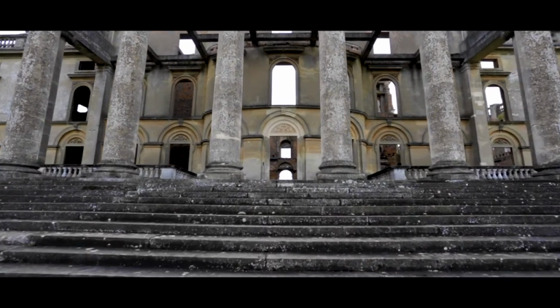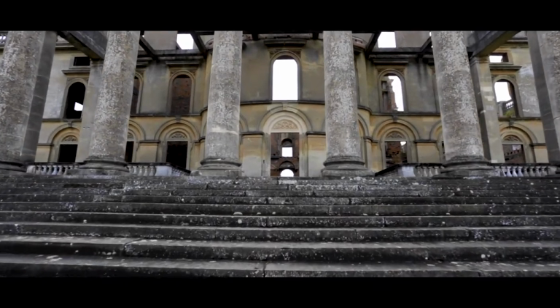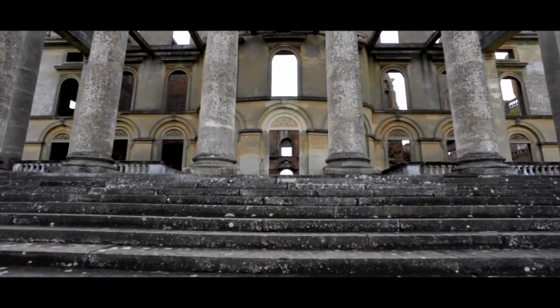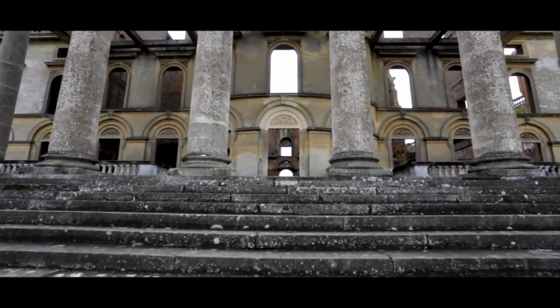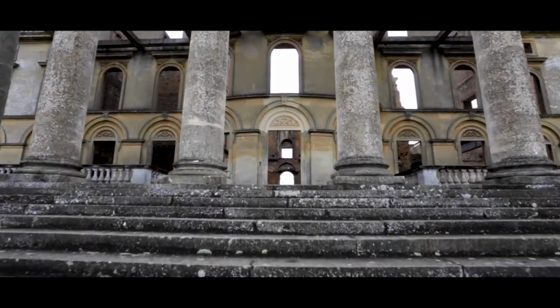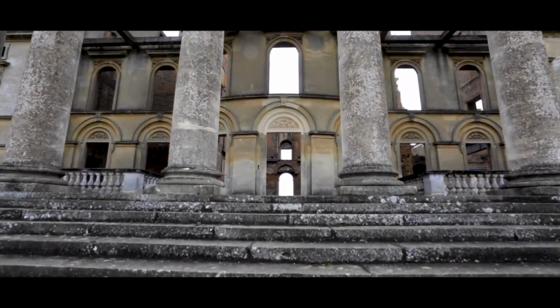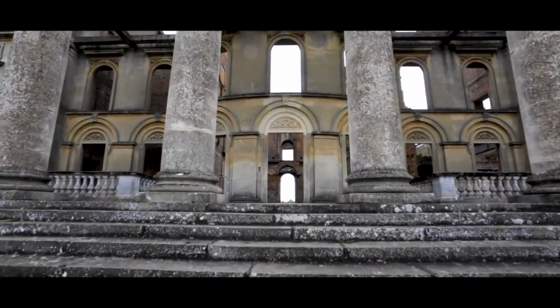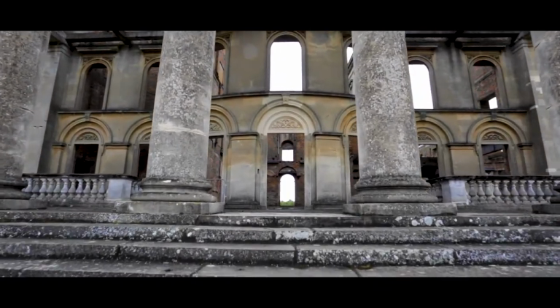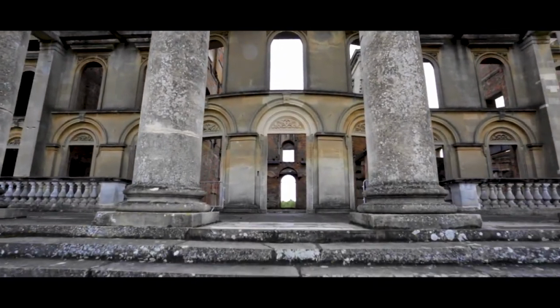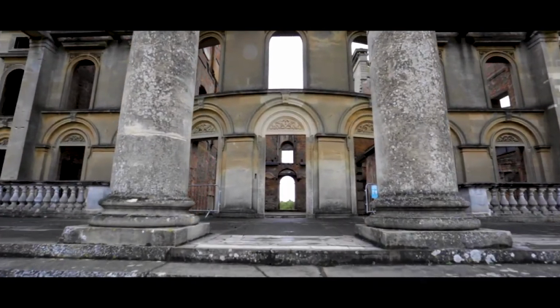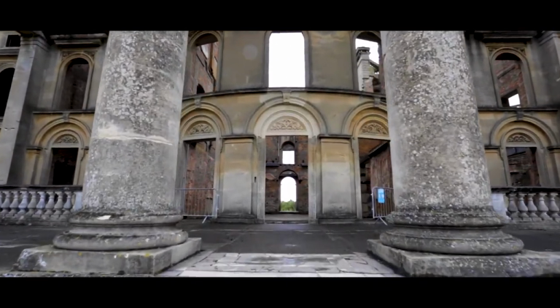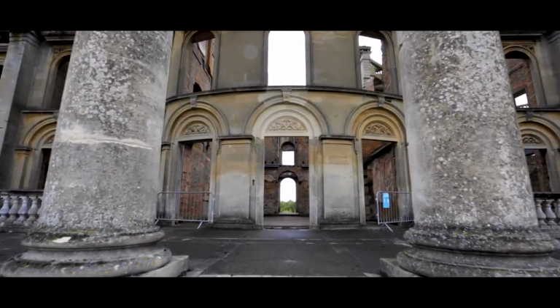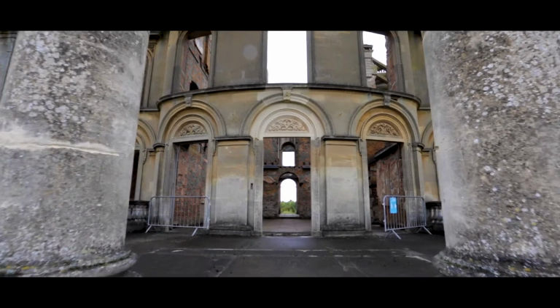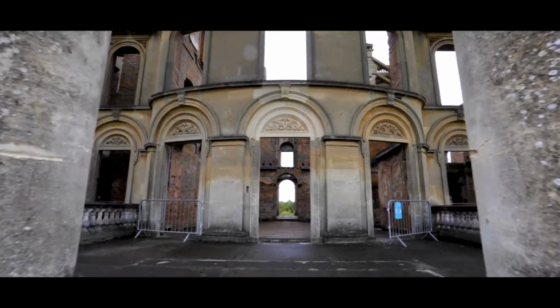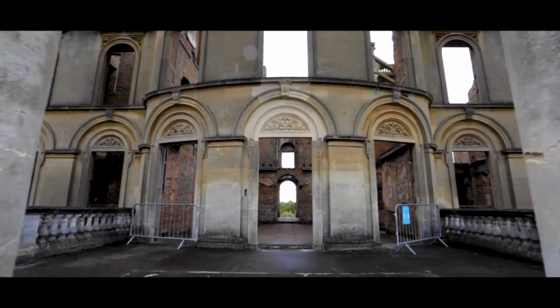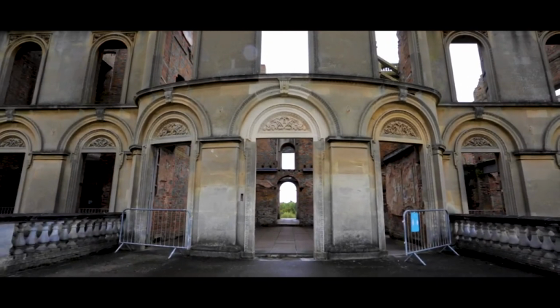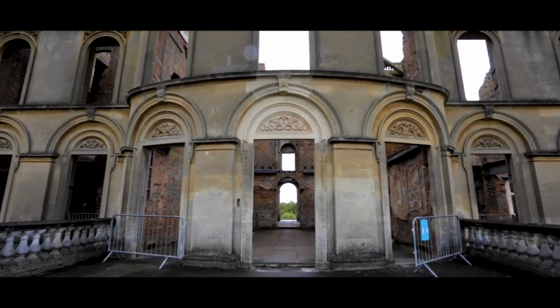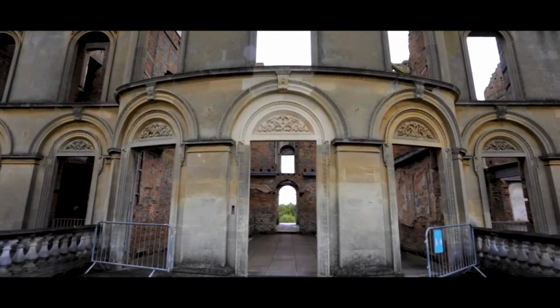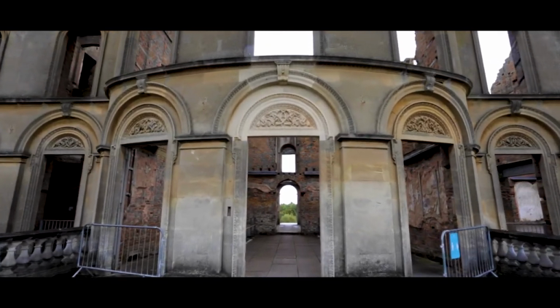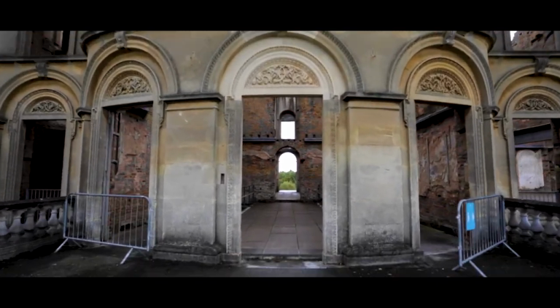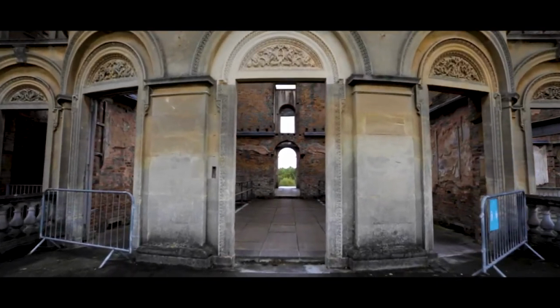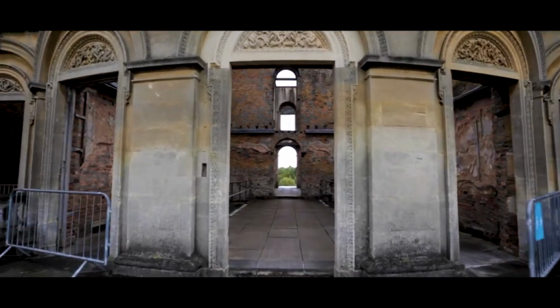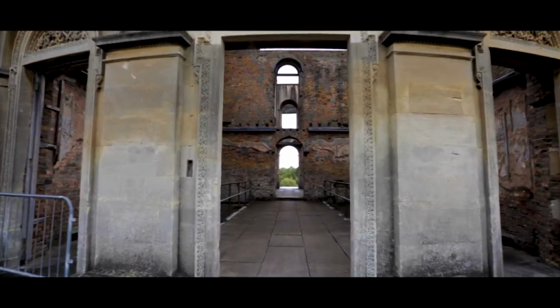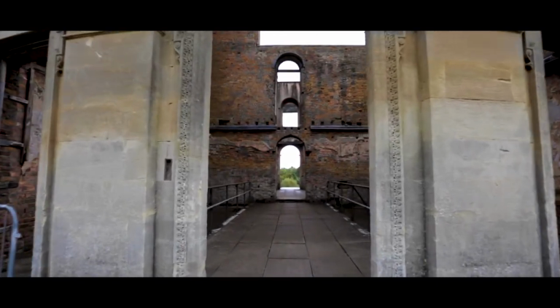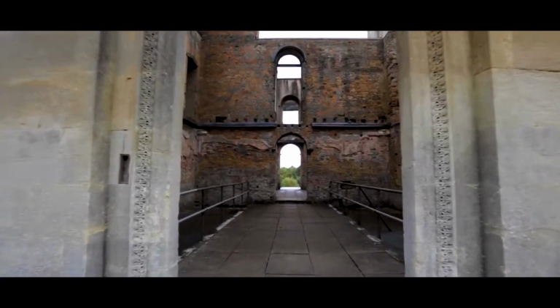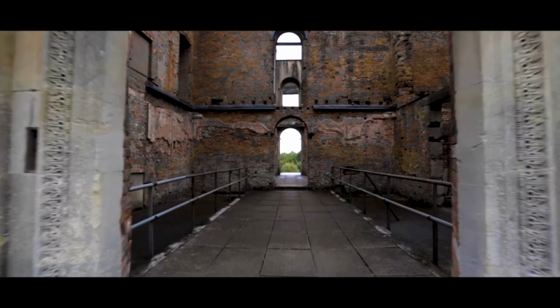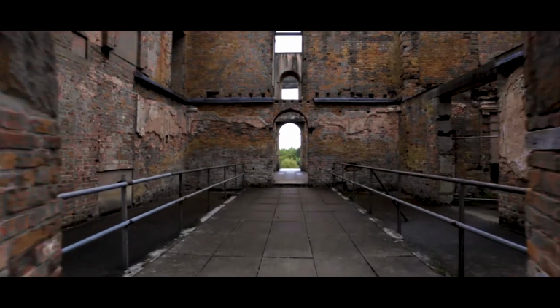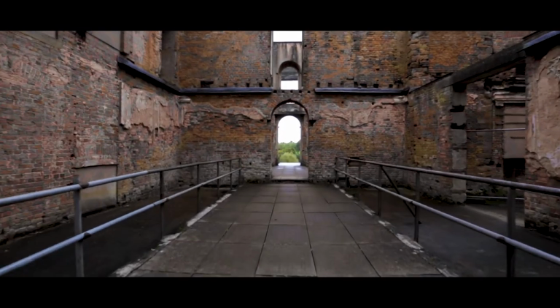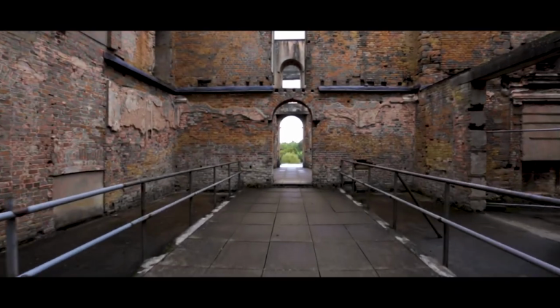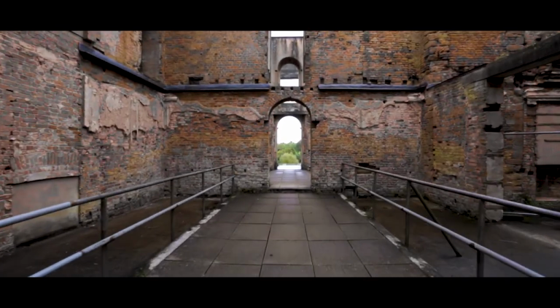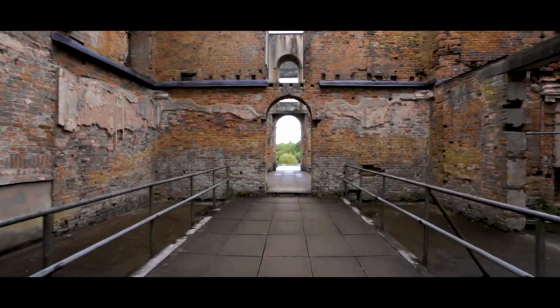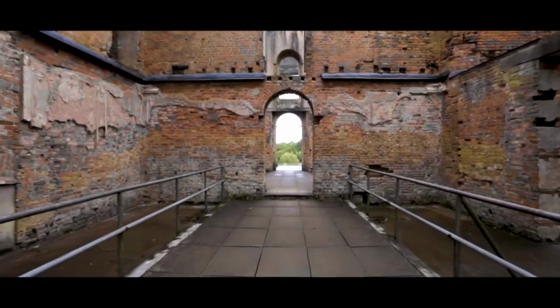A major accidental fire broke out in September 1937, whilst Sir Herbert was at another of his houses. It started in the bakery situated in the basement room of the now least preserved tower.